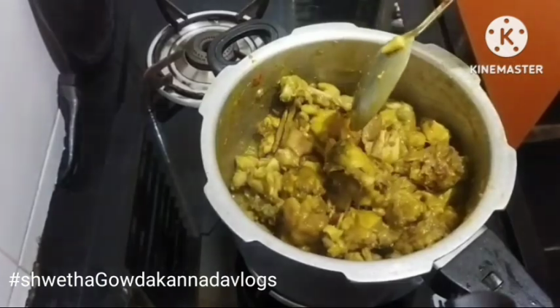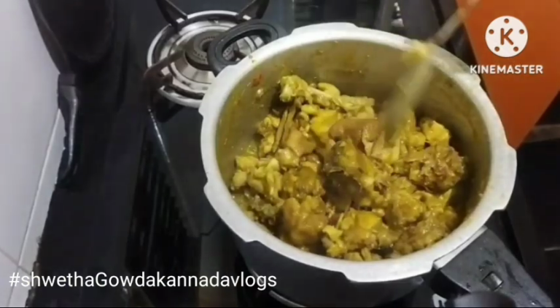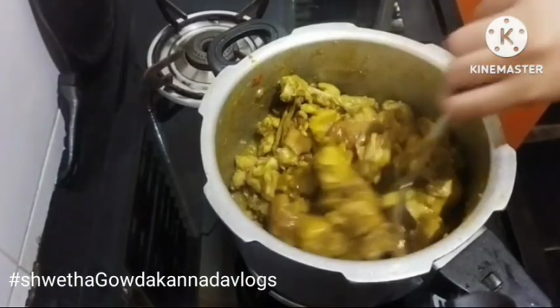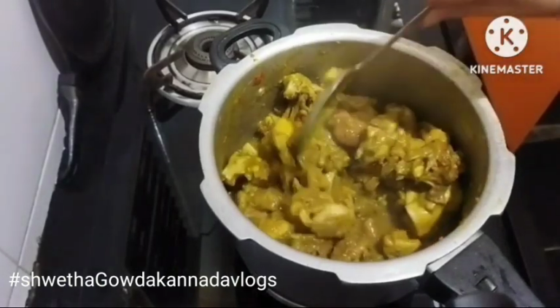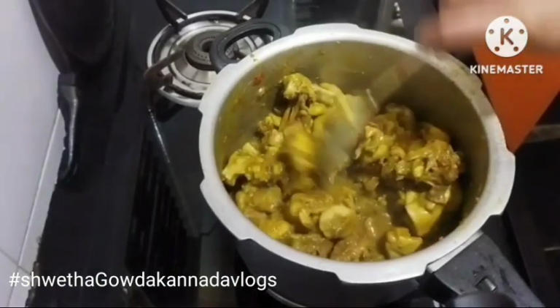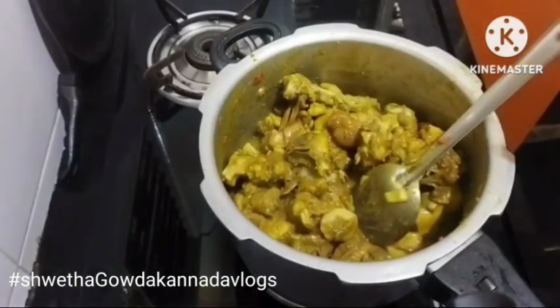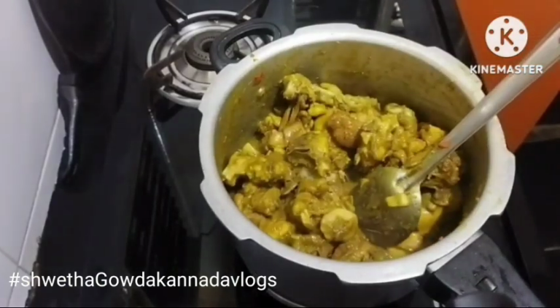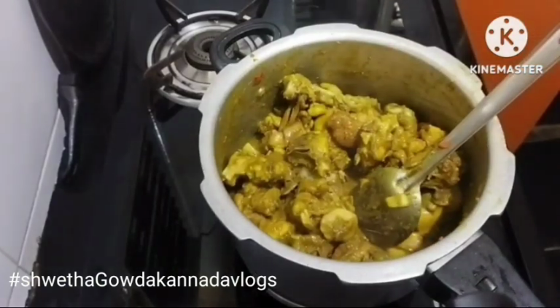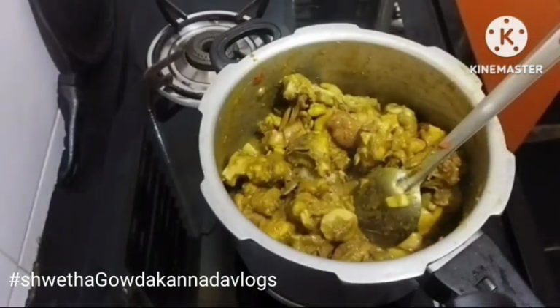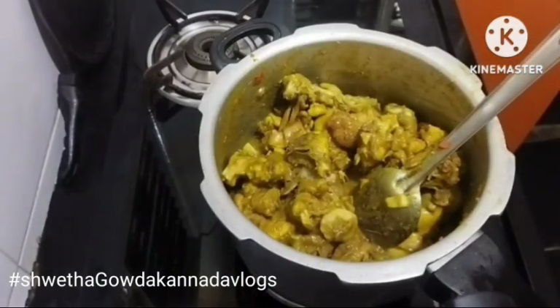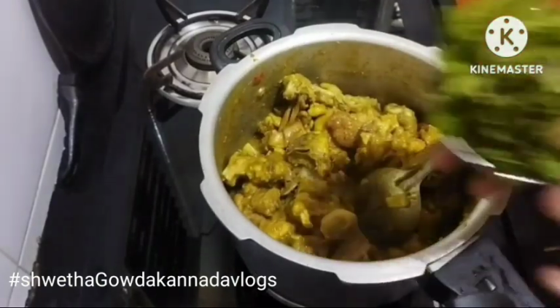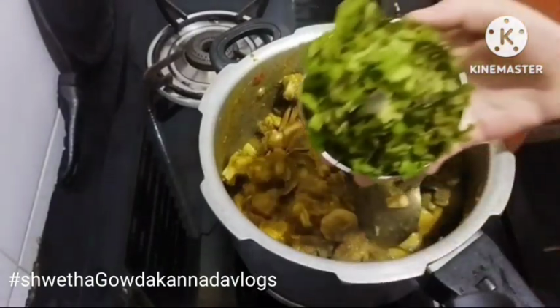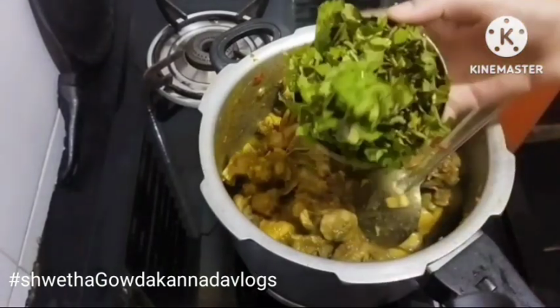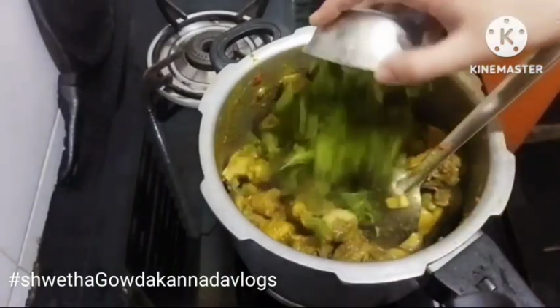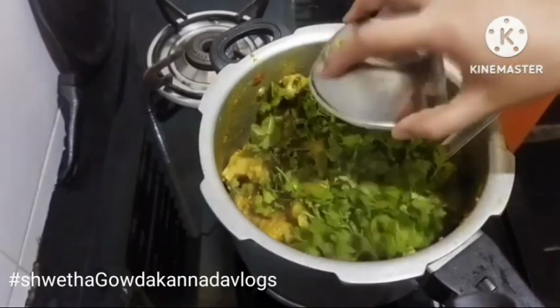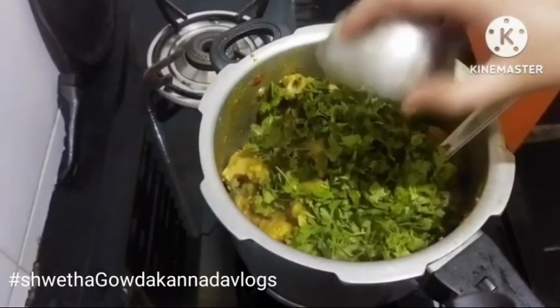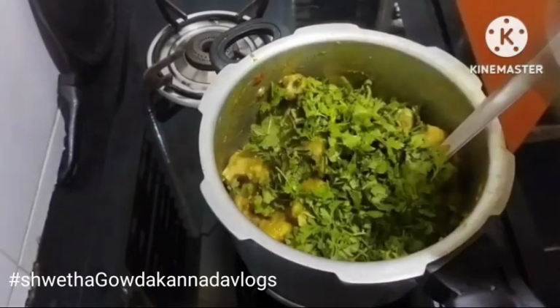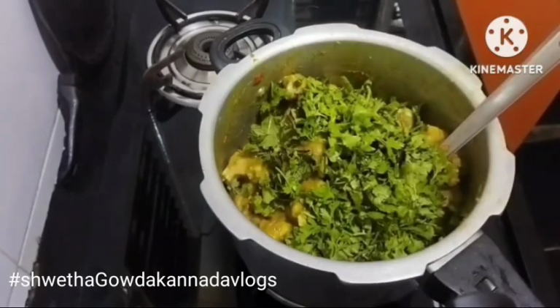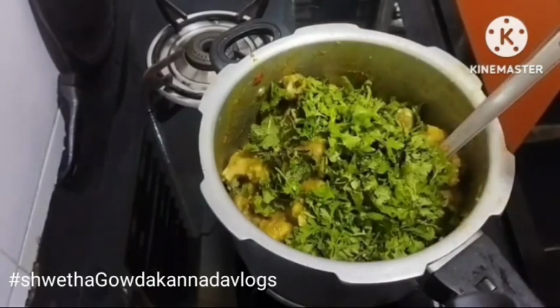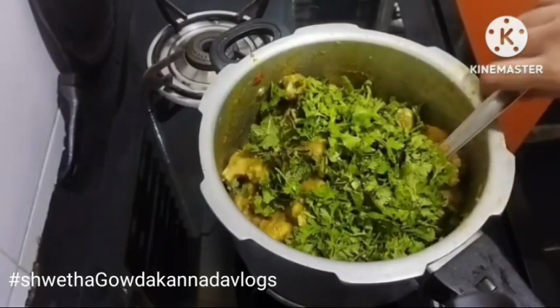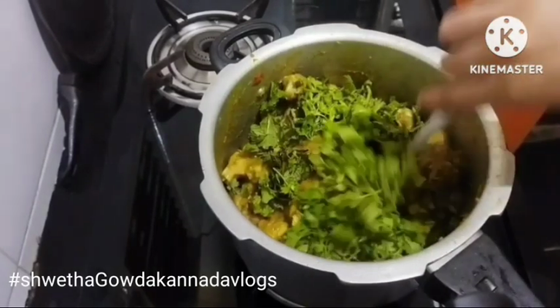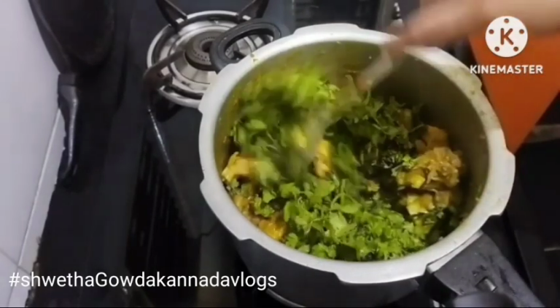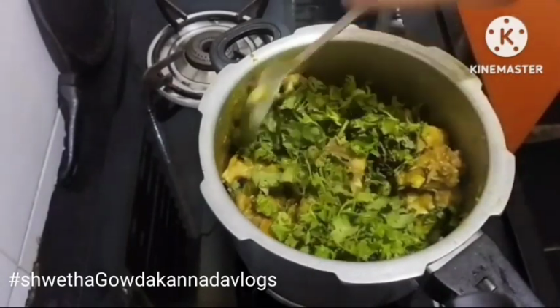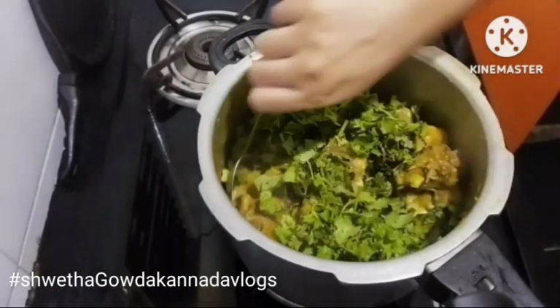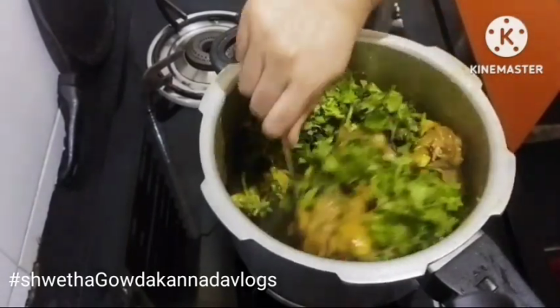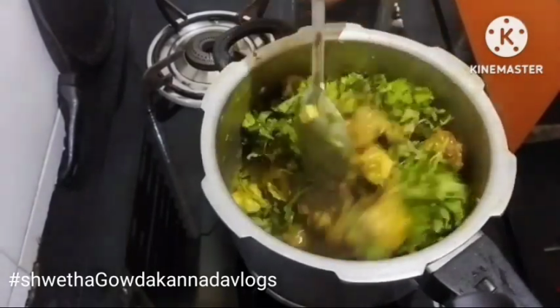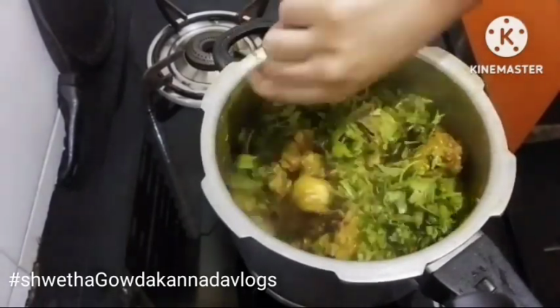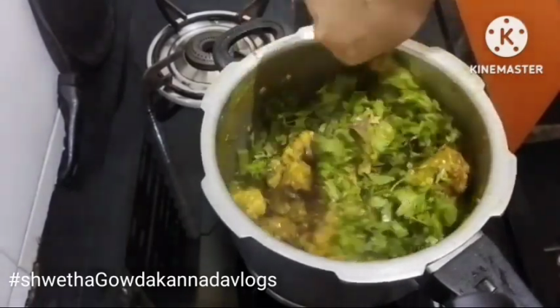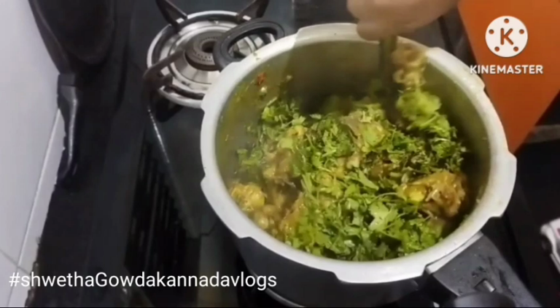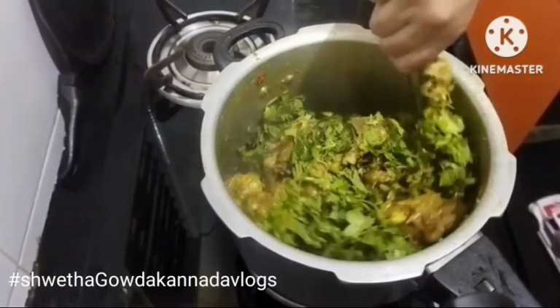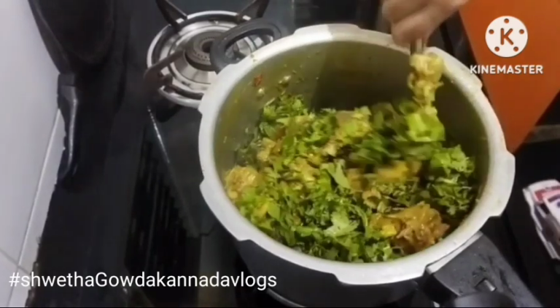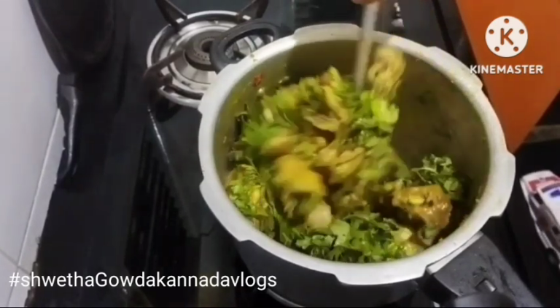This takes about 10 minutes. The dough should be dry — this is how it dries, and the rest of the dough is also dry. Then mix it all.